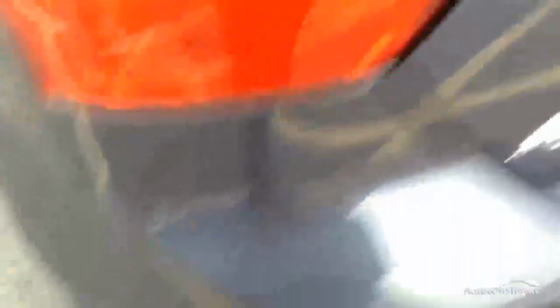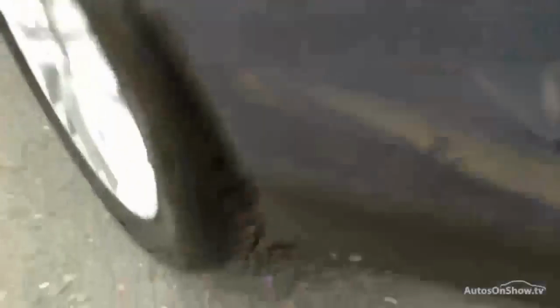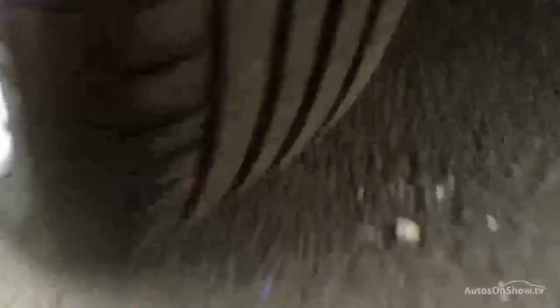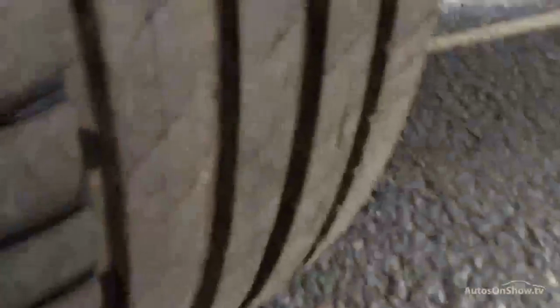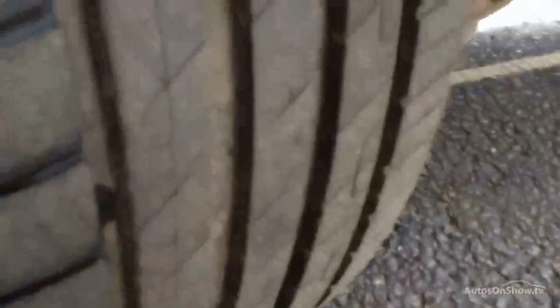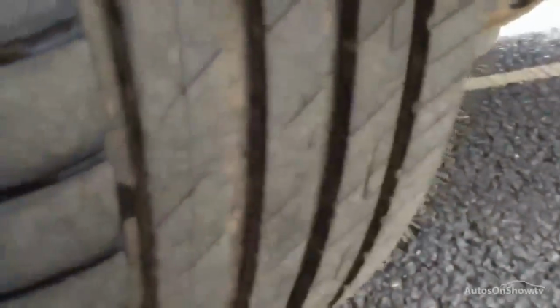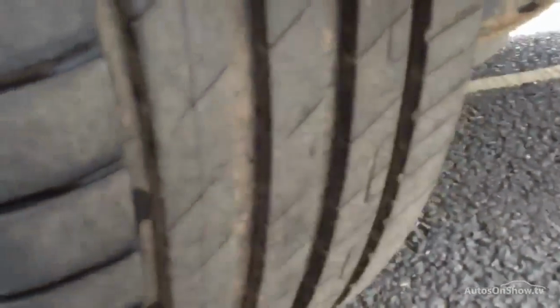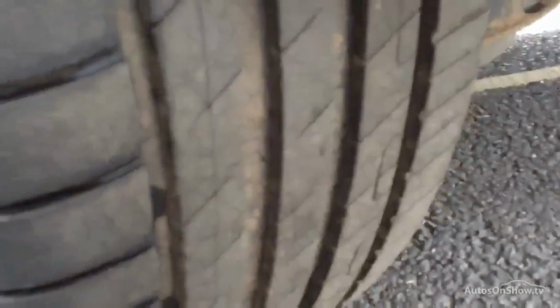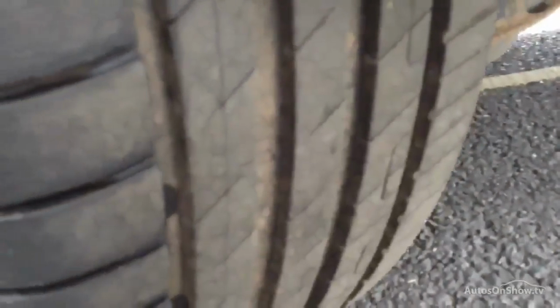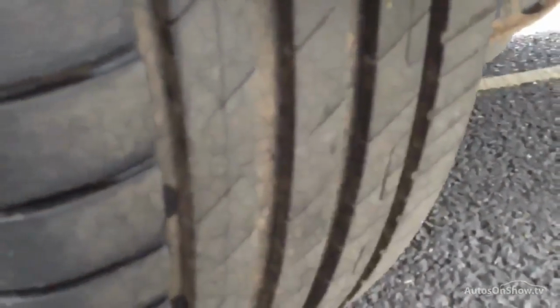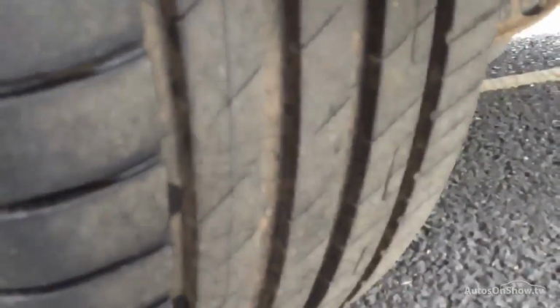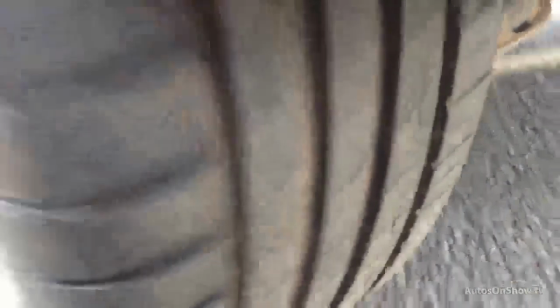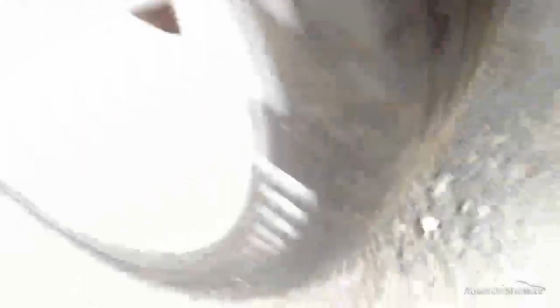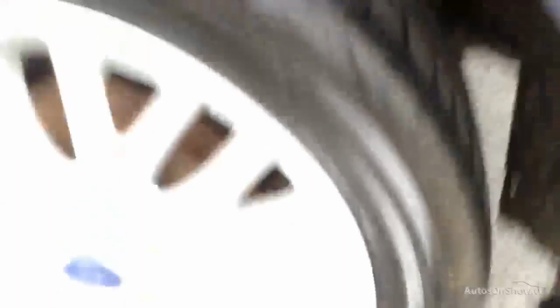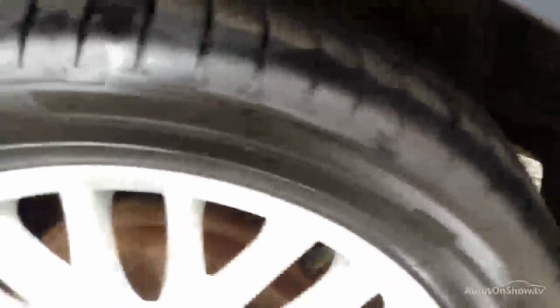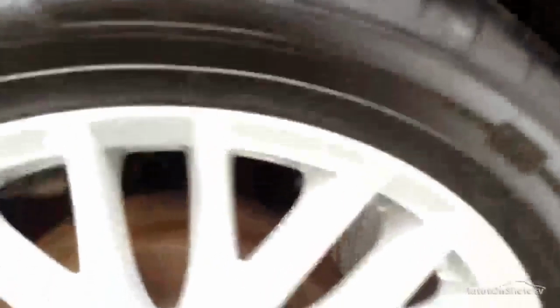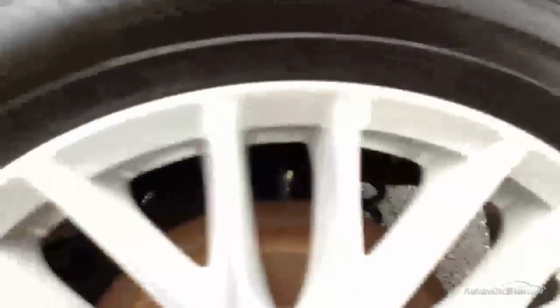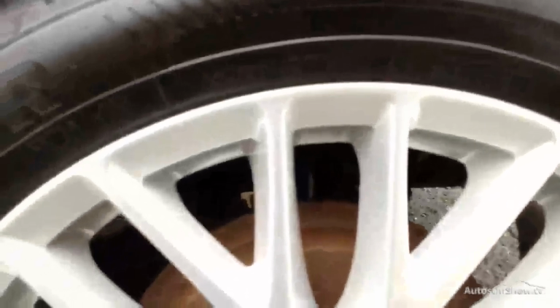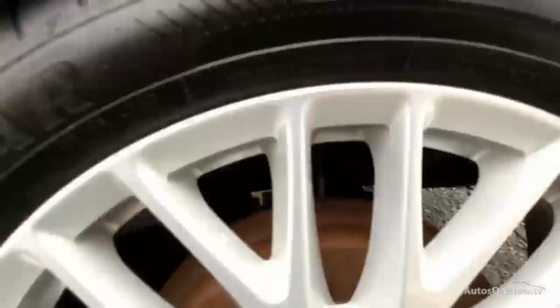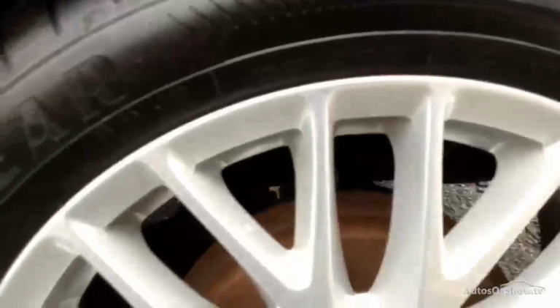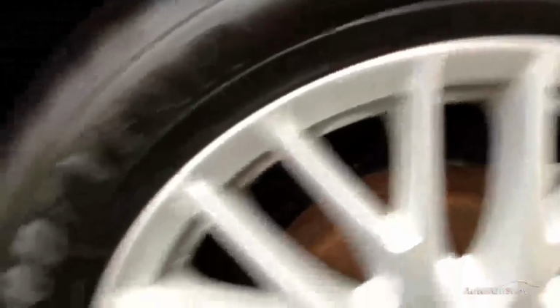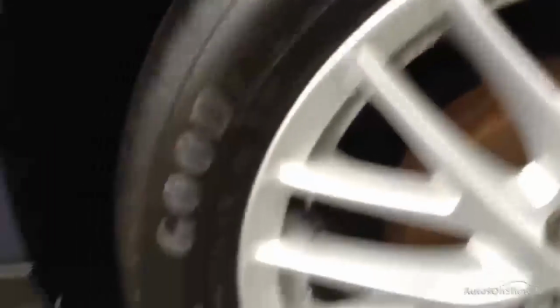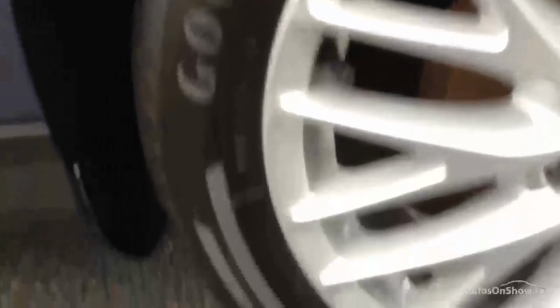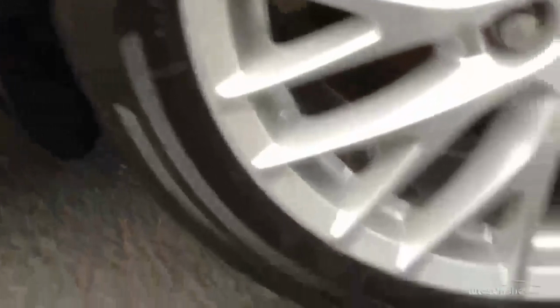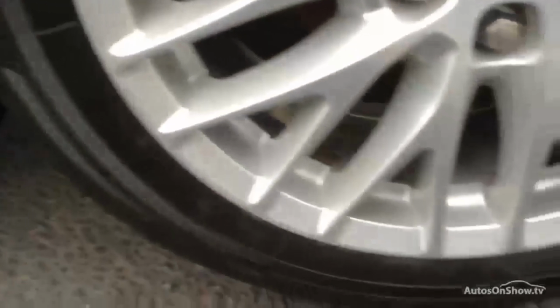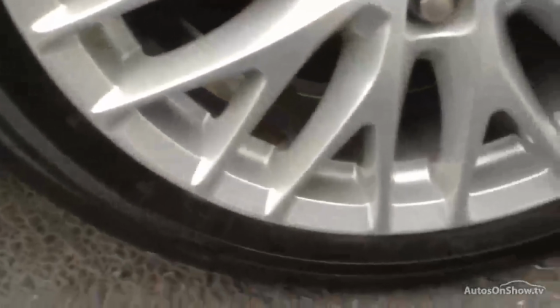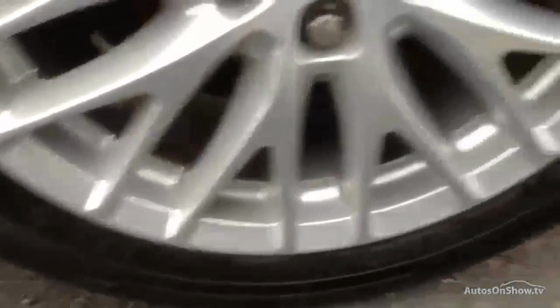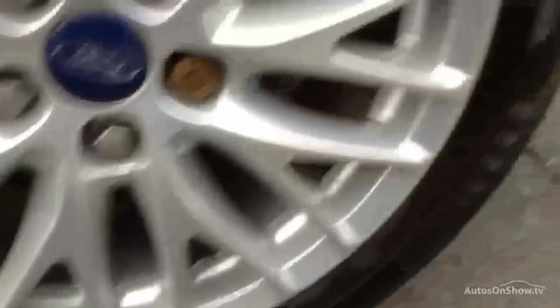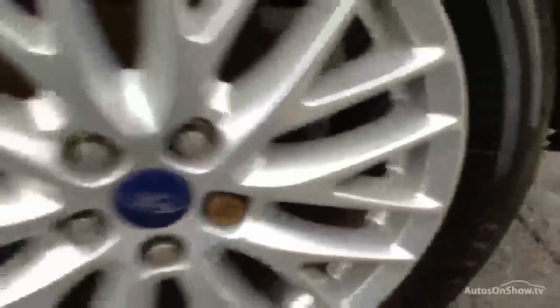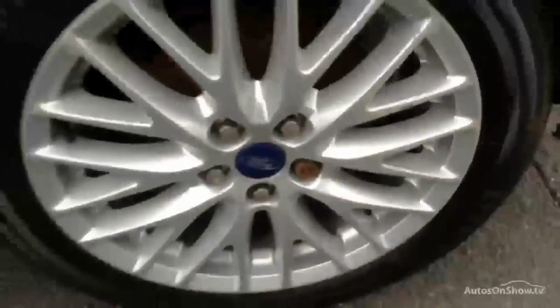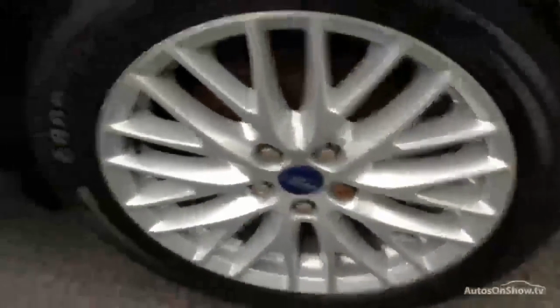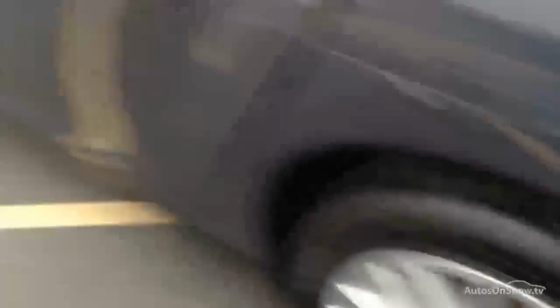The nearside rear tyre is looking at a good five to six millimetres of tread — that's brilliant. Looking at the rear alloy, there's no sign of any kerbing or scuff marks at all there.